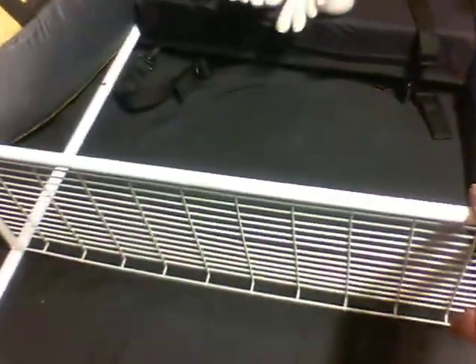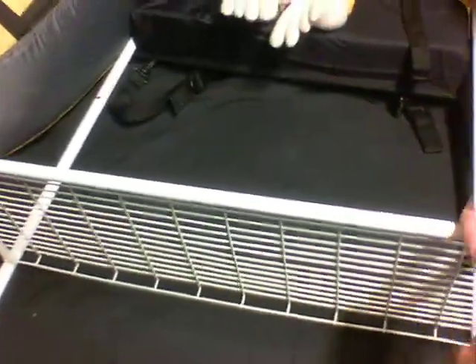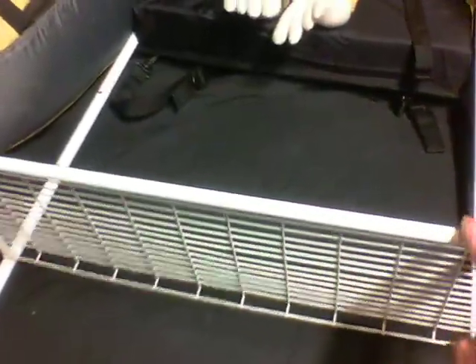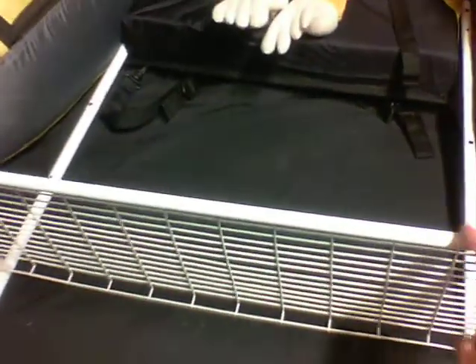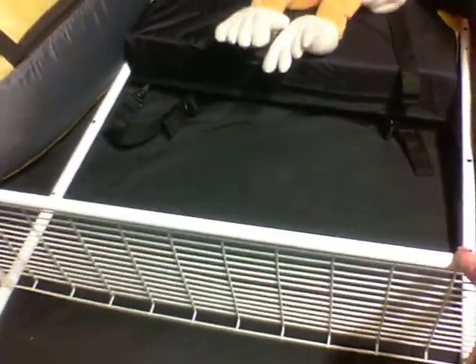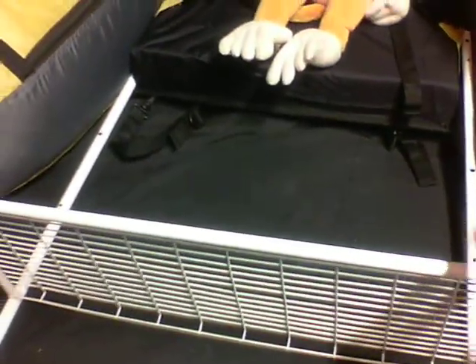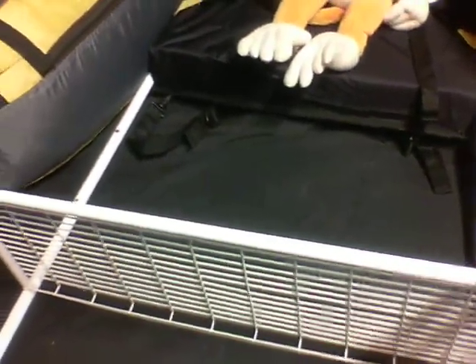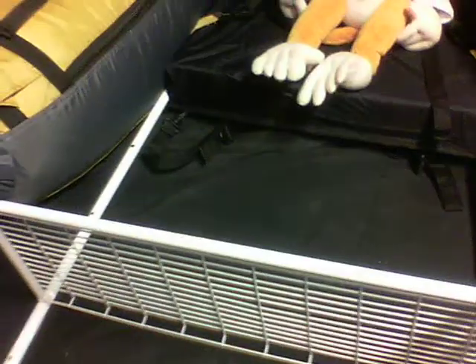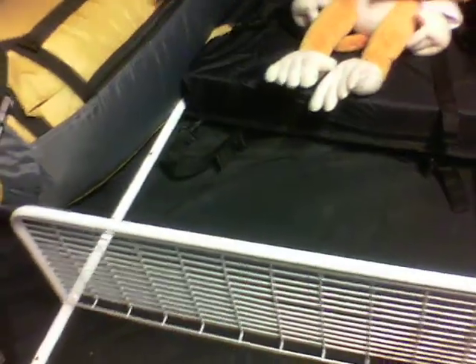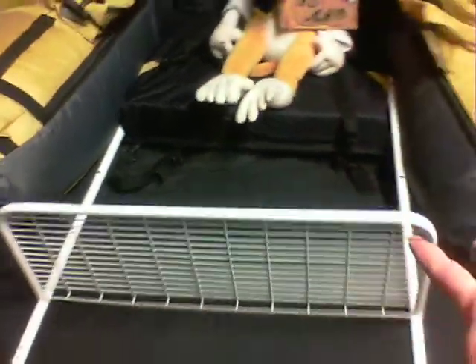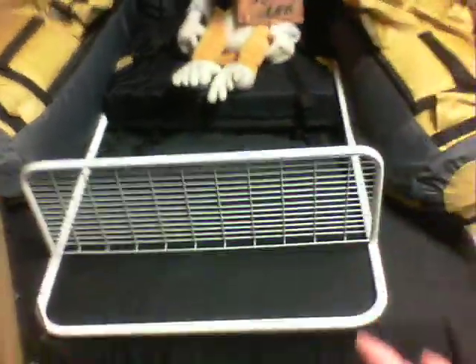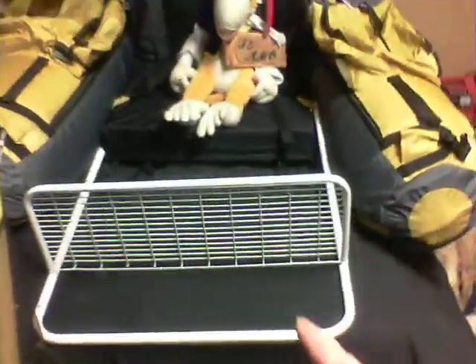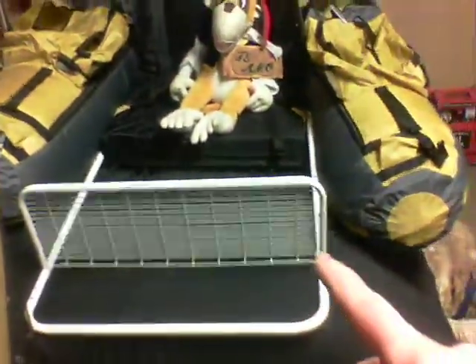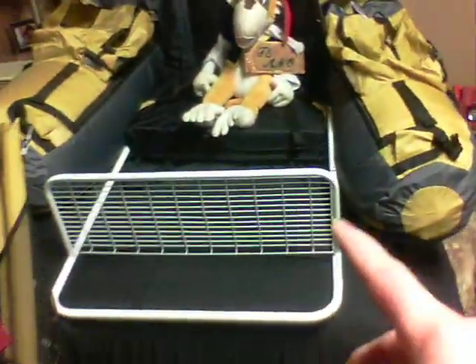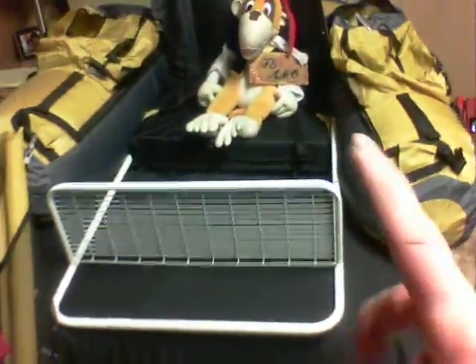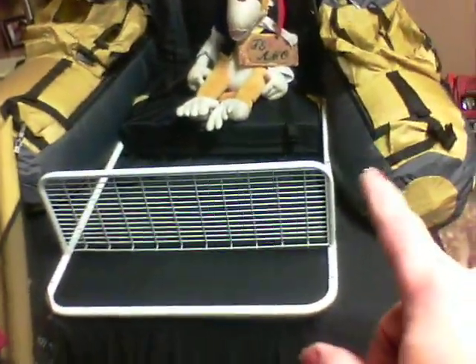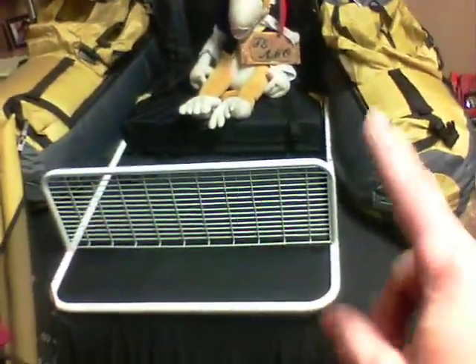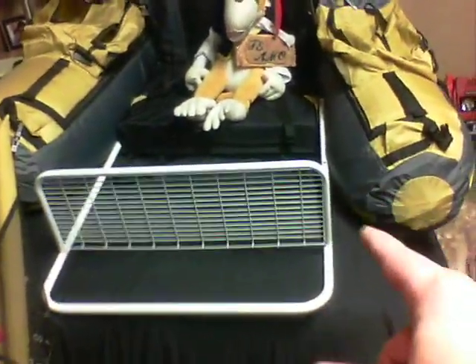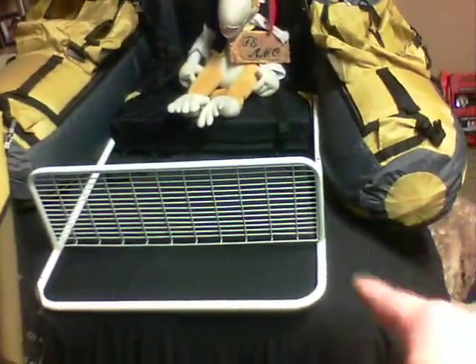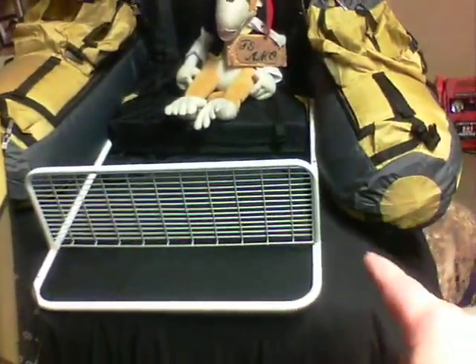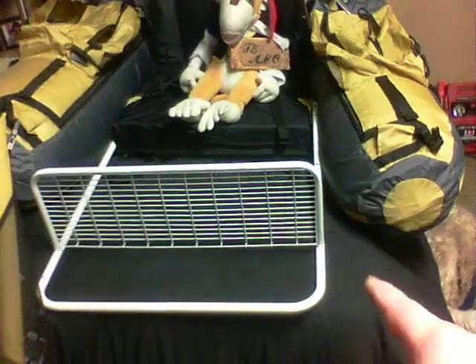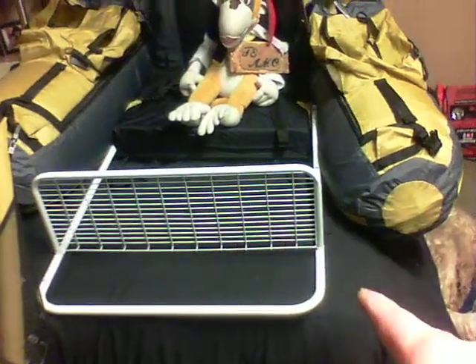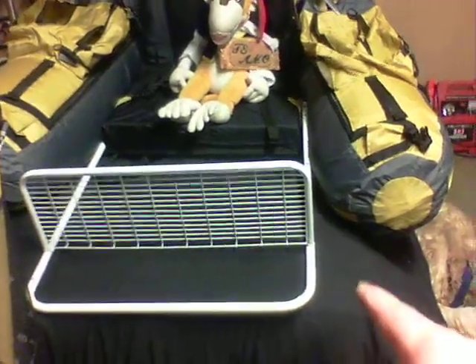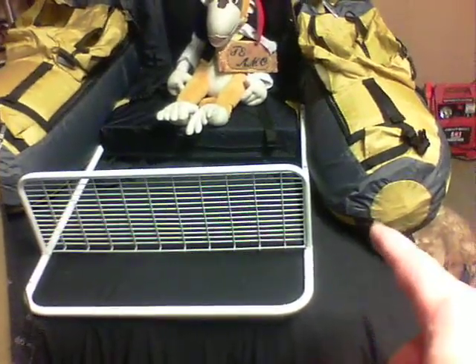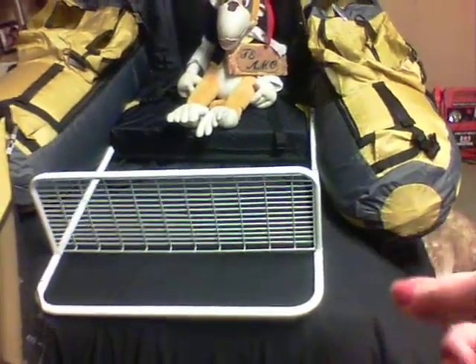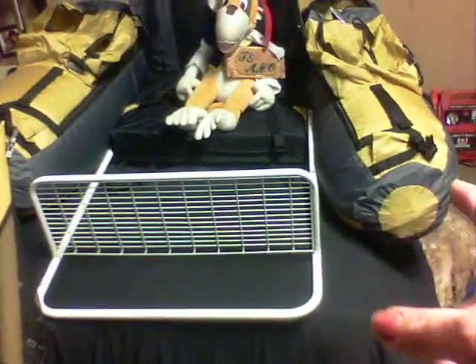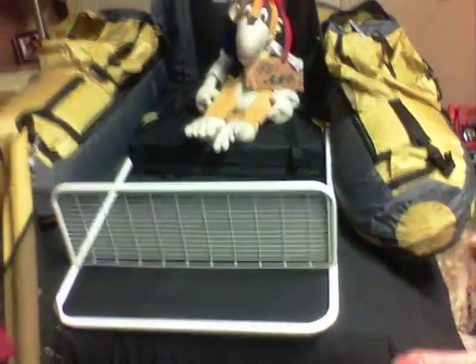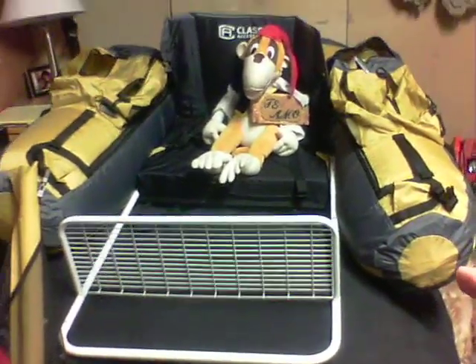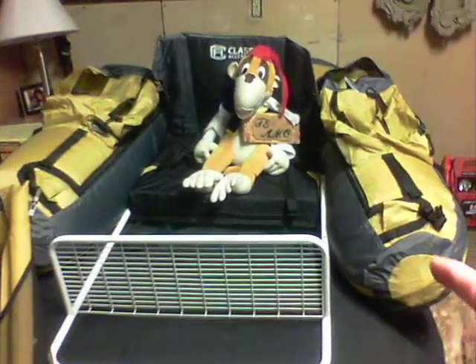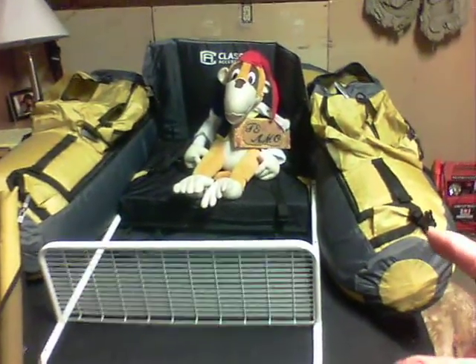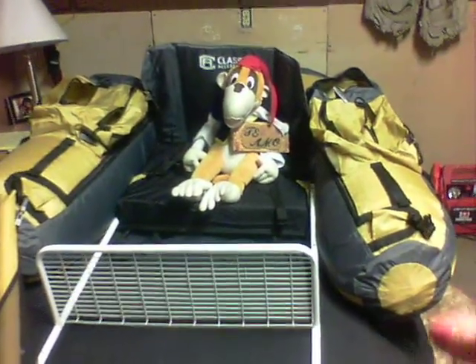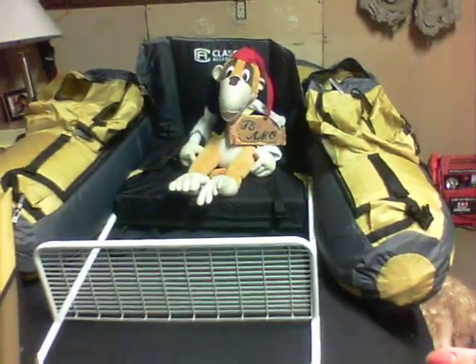I have a nerve problem with my left leg, so it doesn't listen well. I need a place for it to rest. And I'm going to be rowing my float tube.